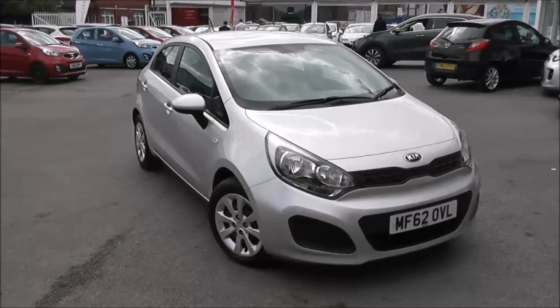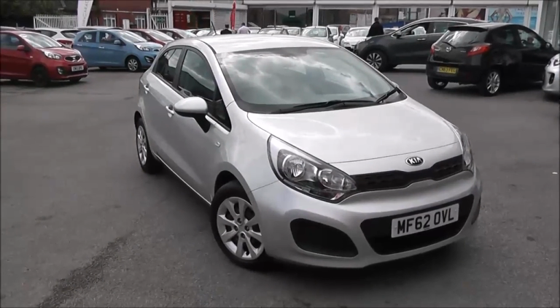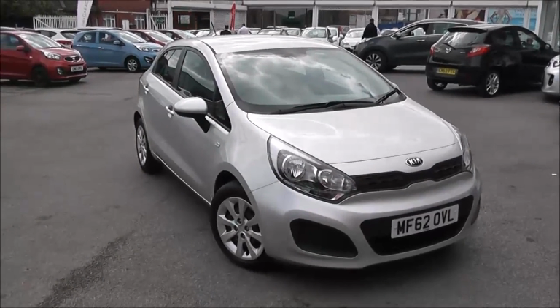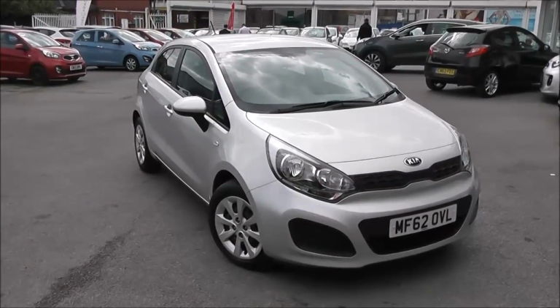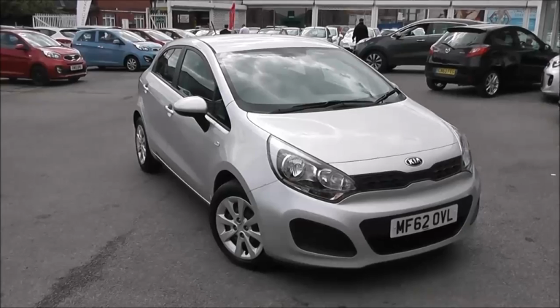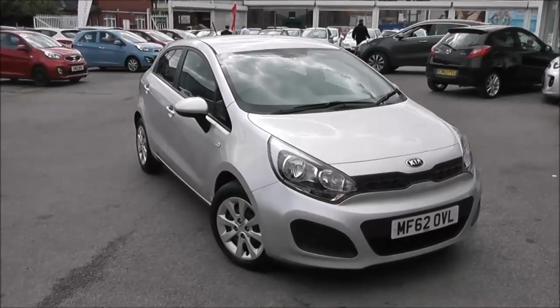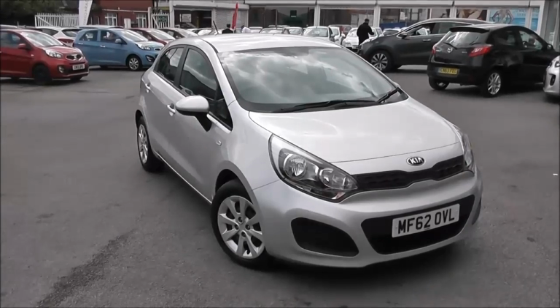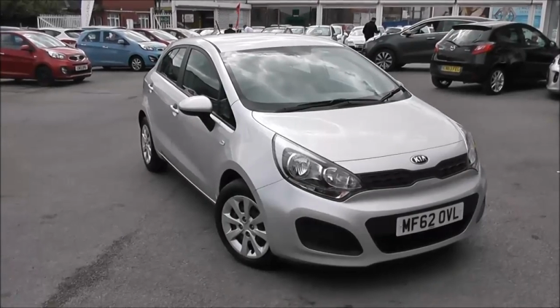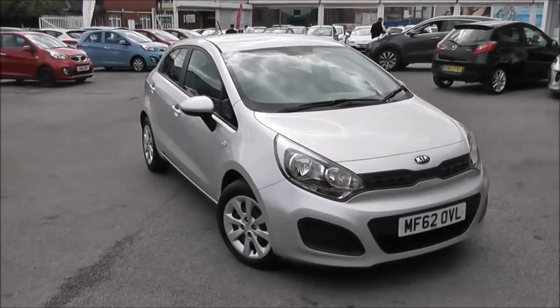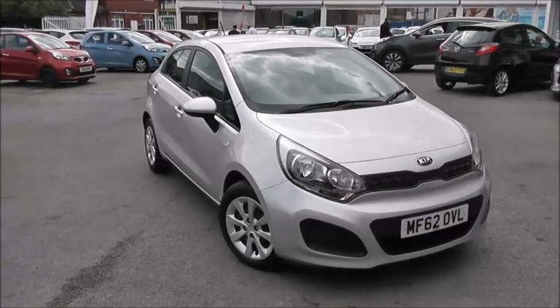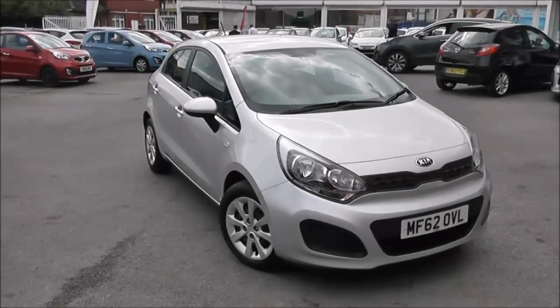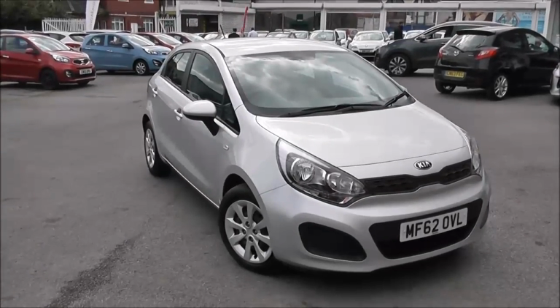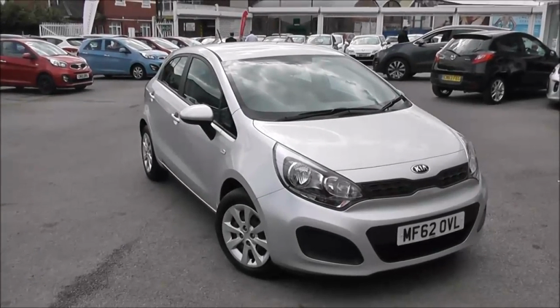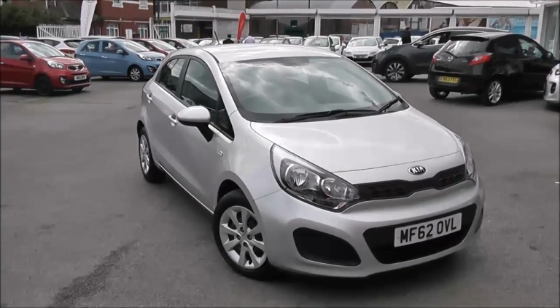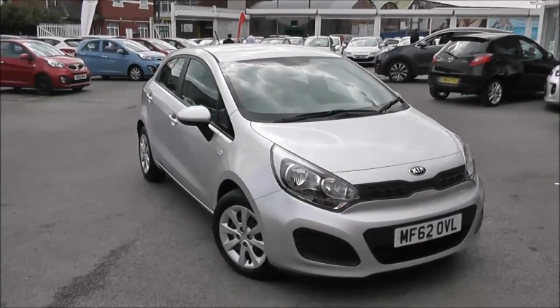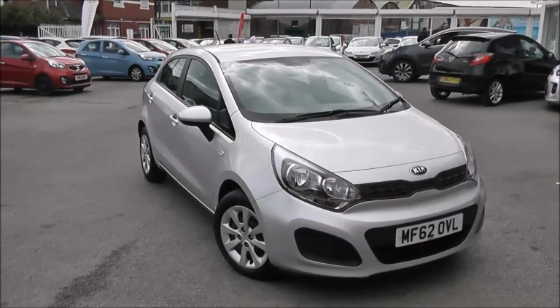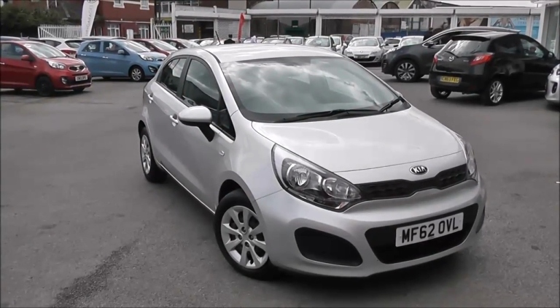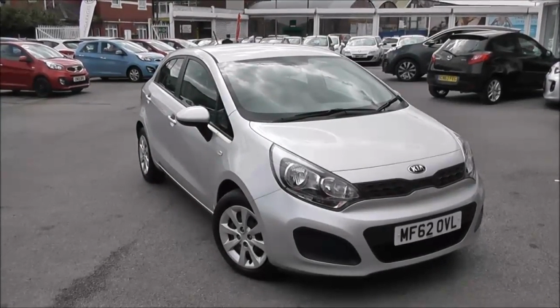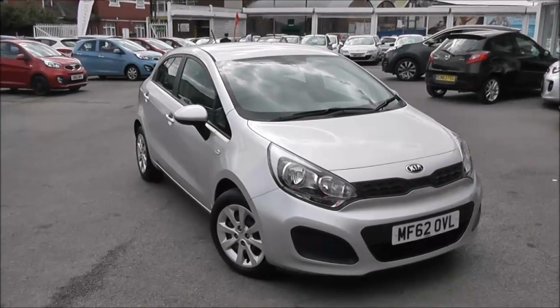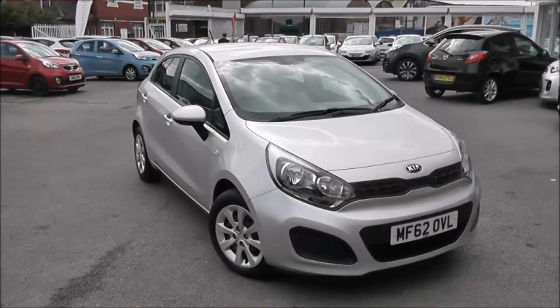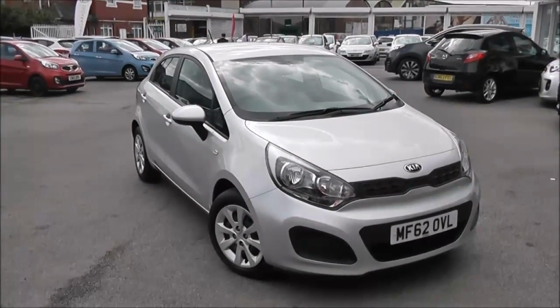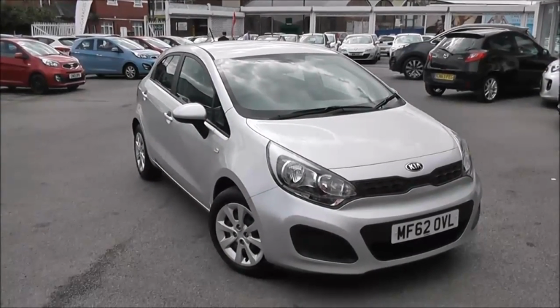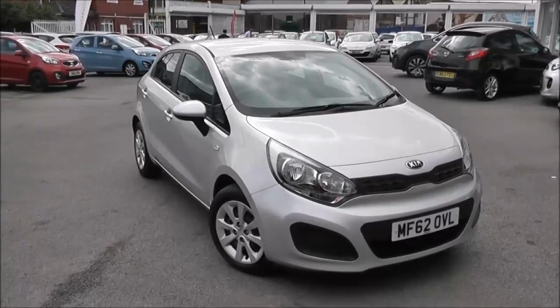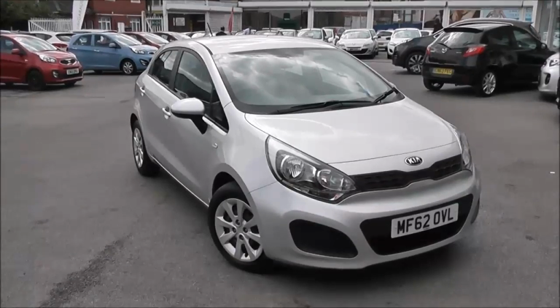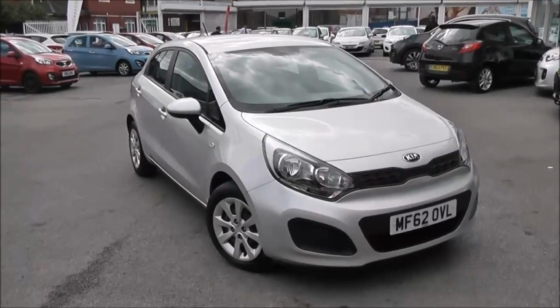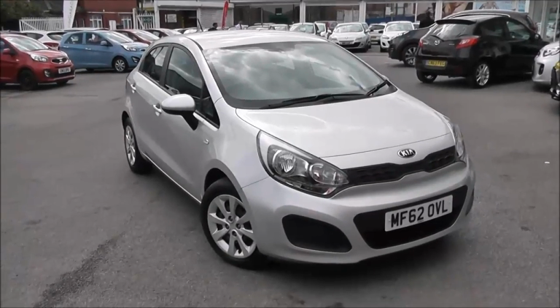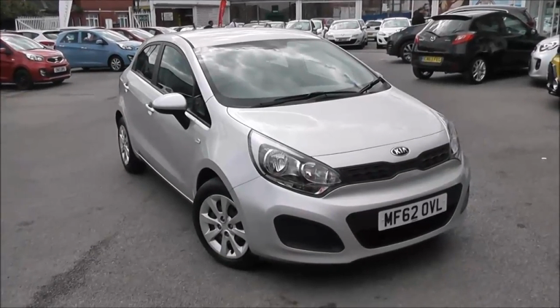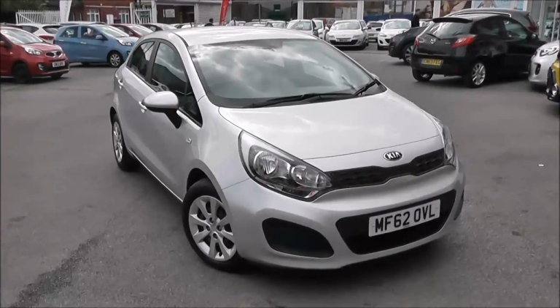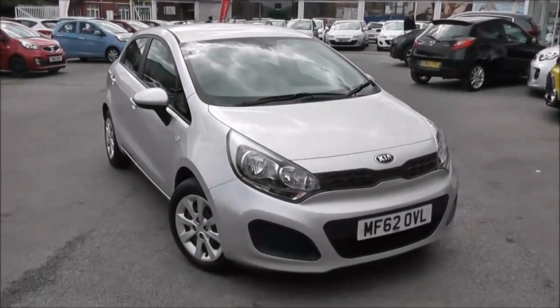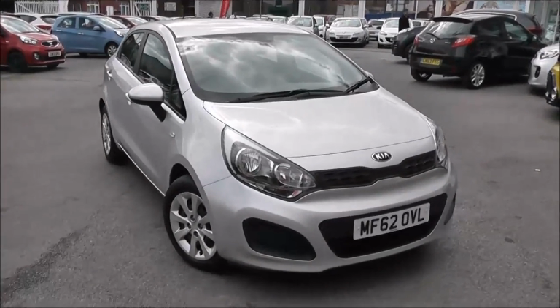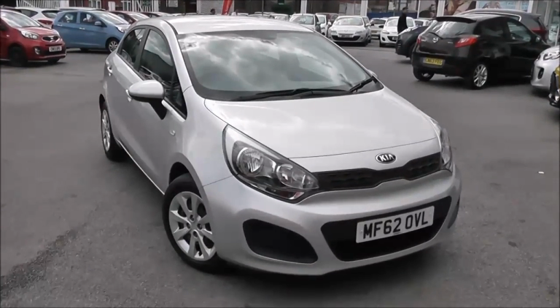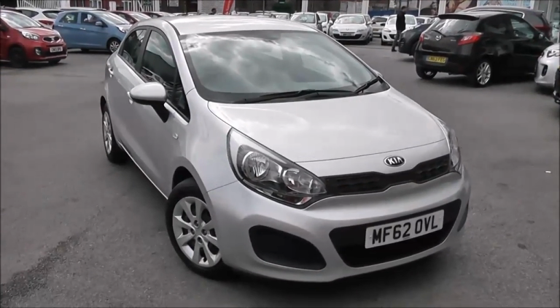Welcome to Wessex Garages Used Cars Online. We have the Kia Rio 1 — this car is registered to a 62 plate. It's a 1.25 litre petrol with manual transmission and it's finished in silver.